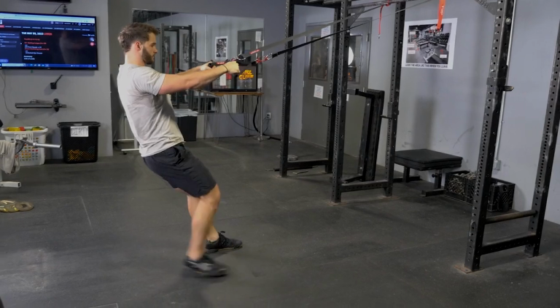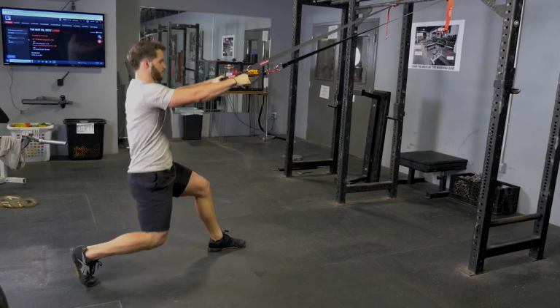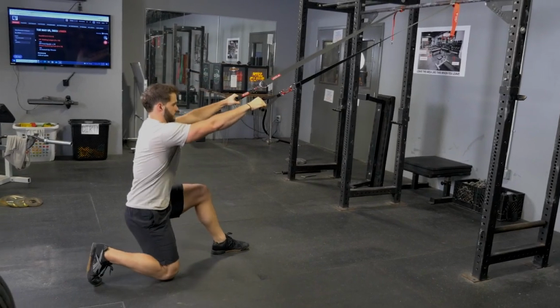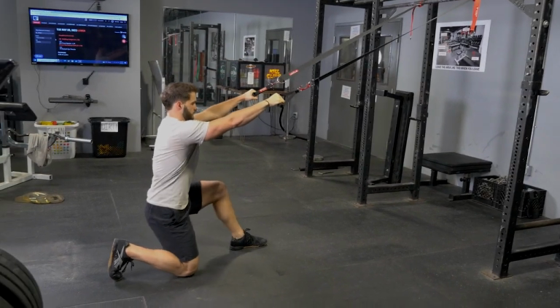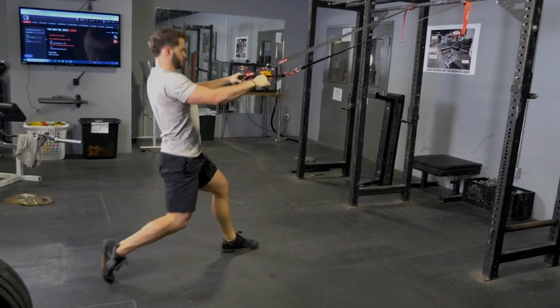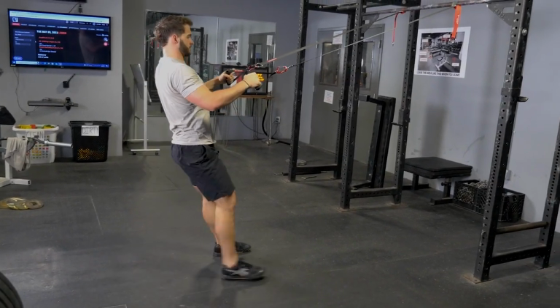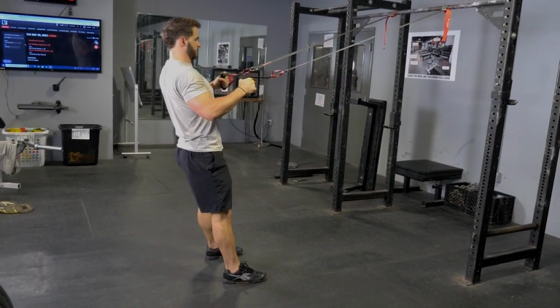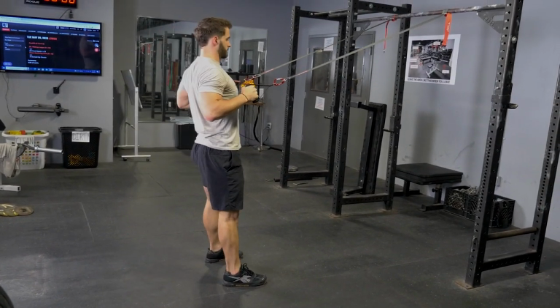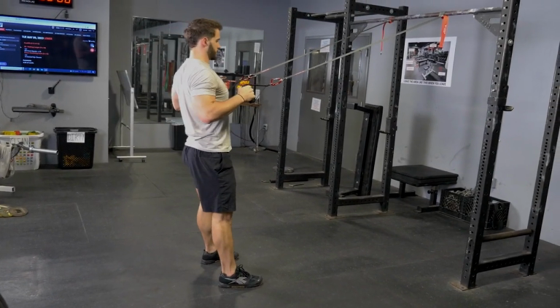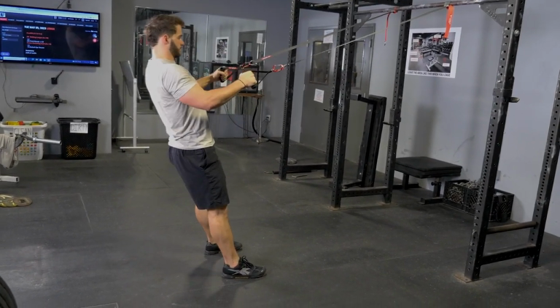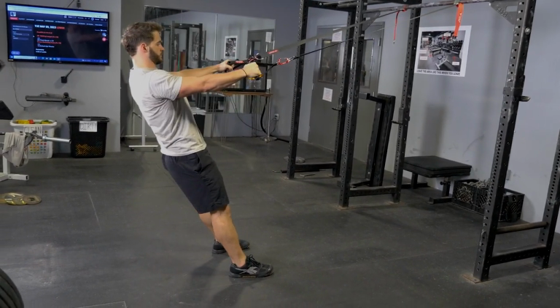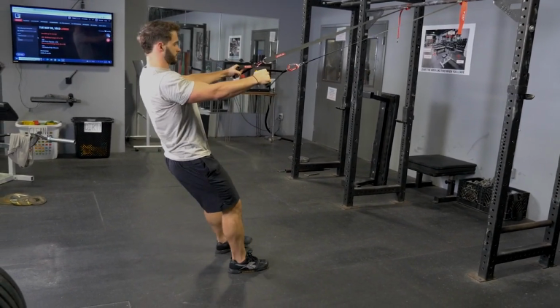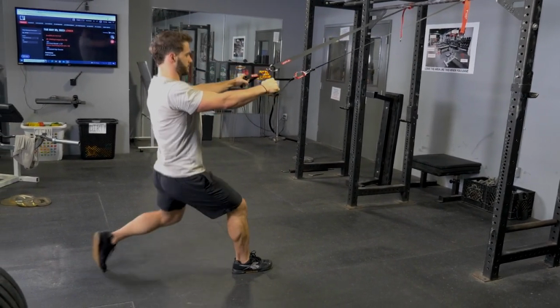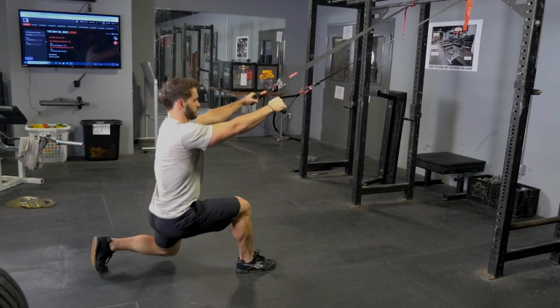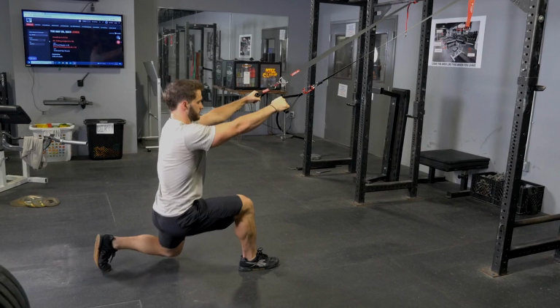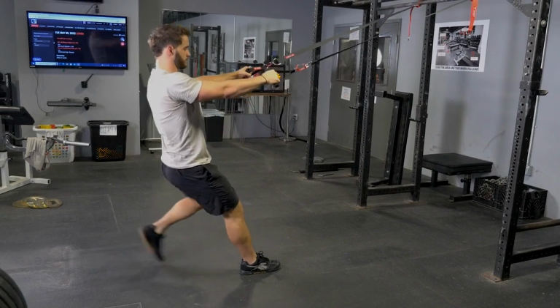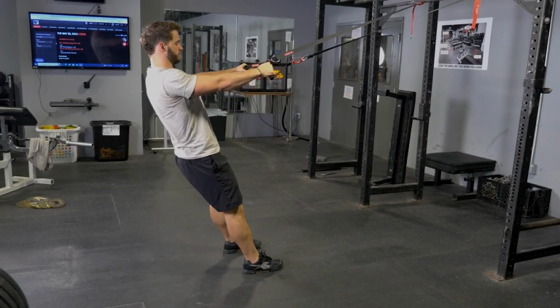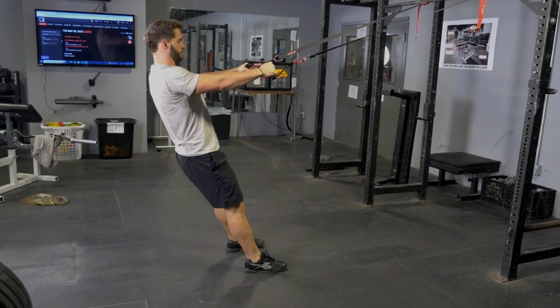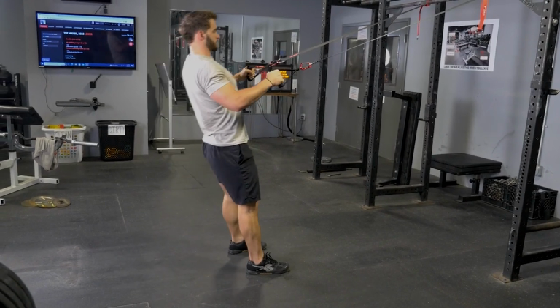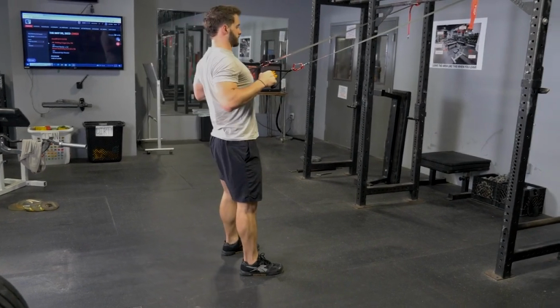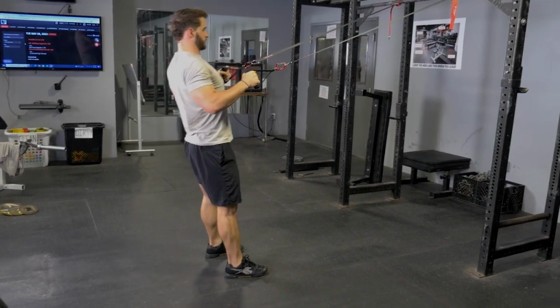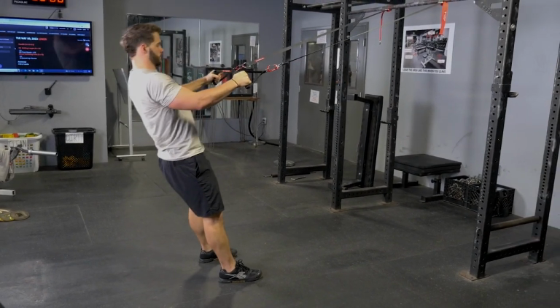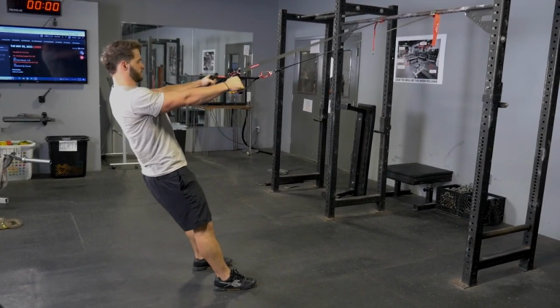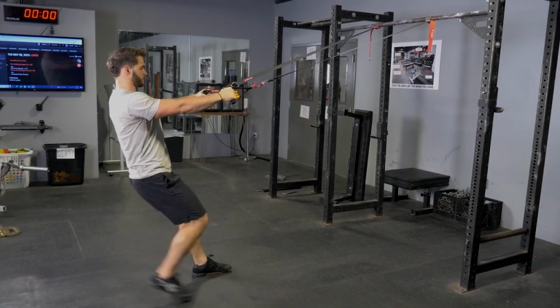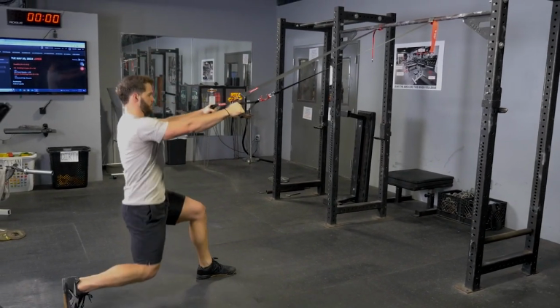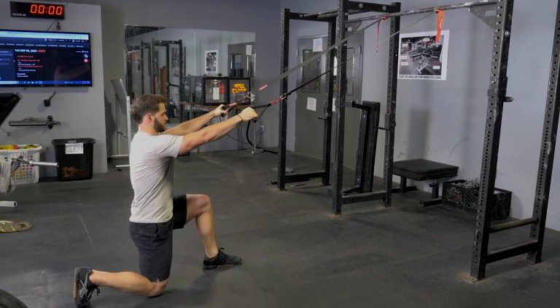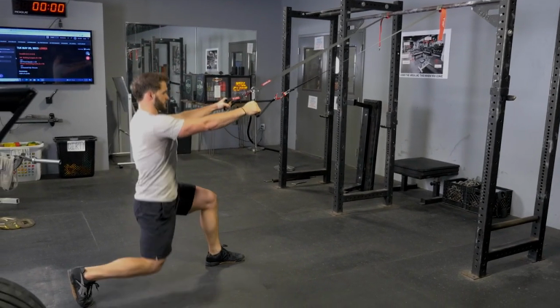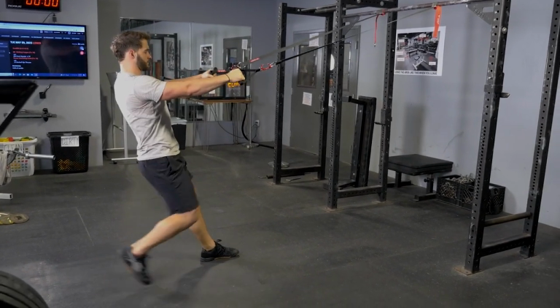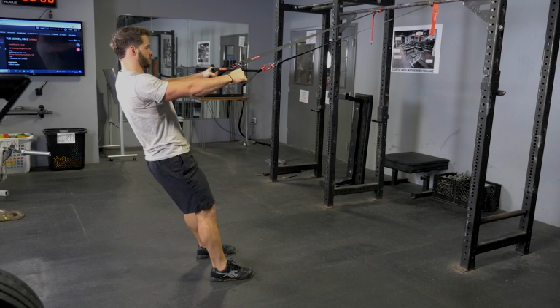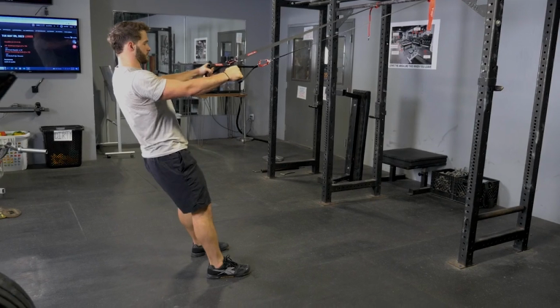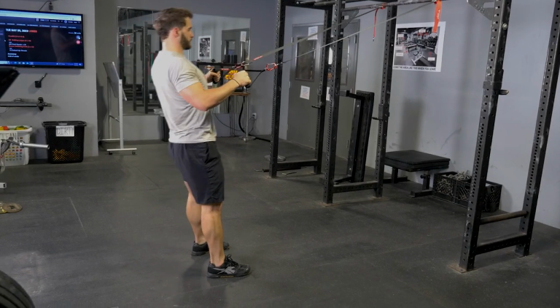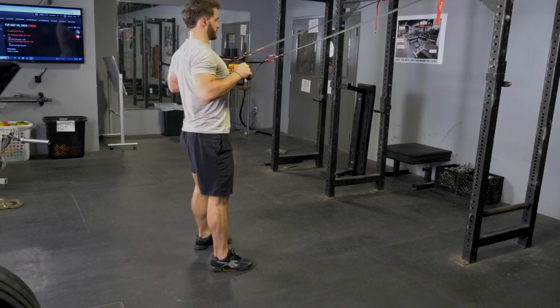An excellent combination exercise, the reverse lunge and row using the T-grip suspension system will train your entire legs, lats, rhomboids, middle, lower trapezius, and biceps.